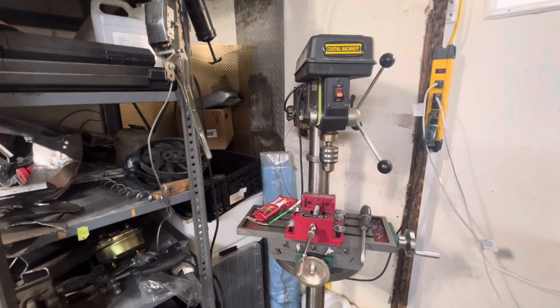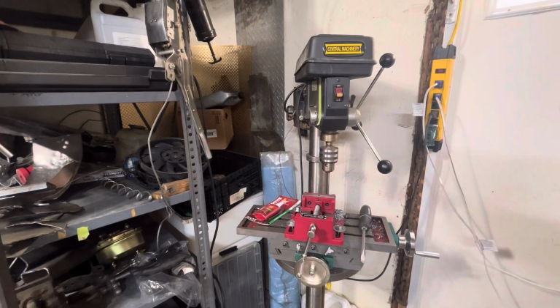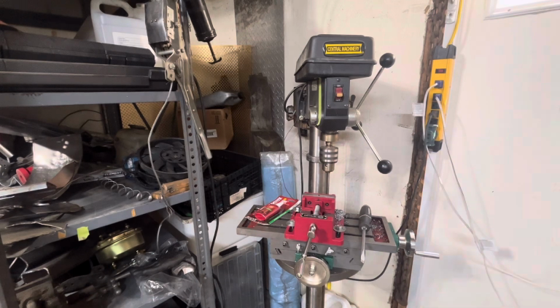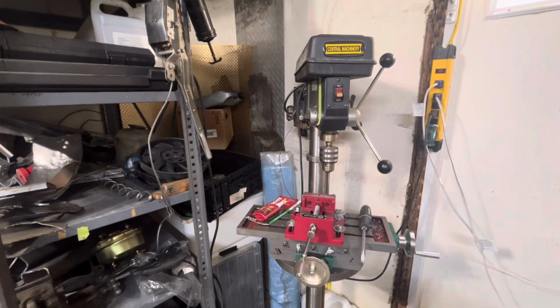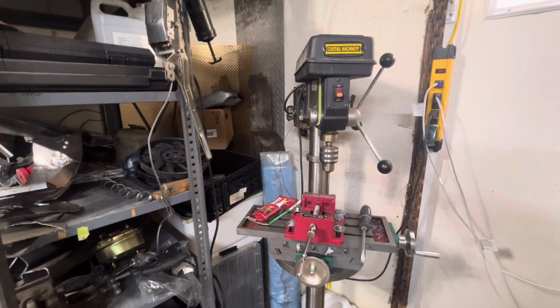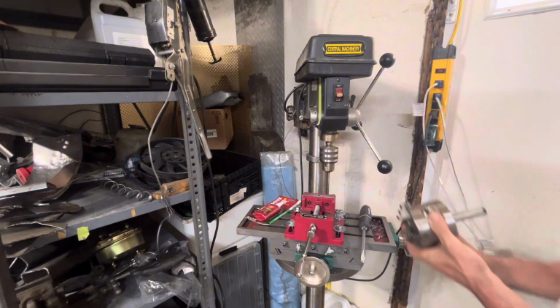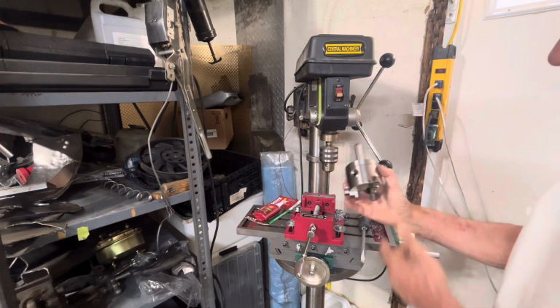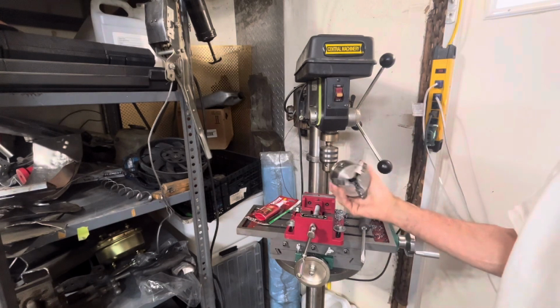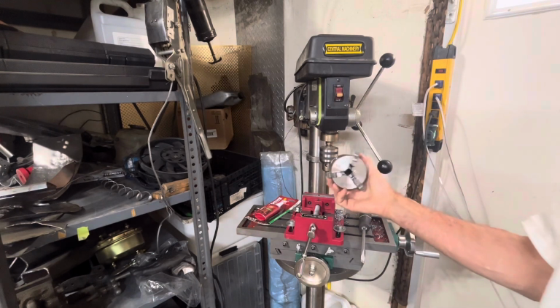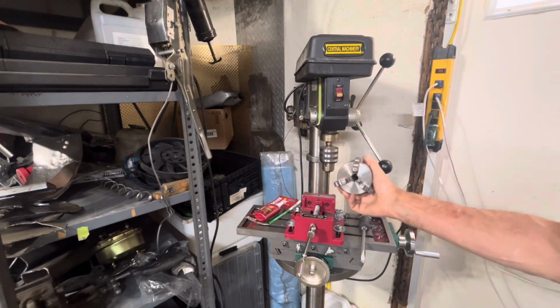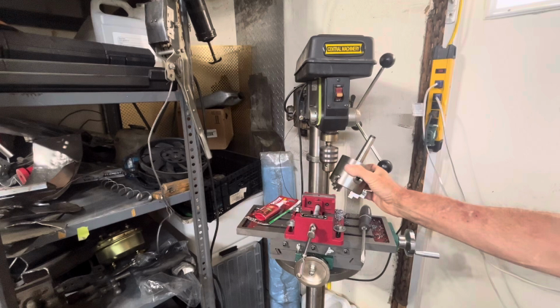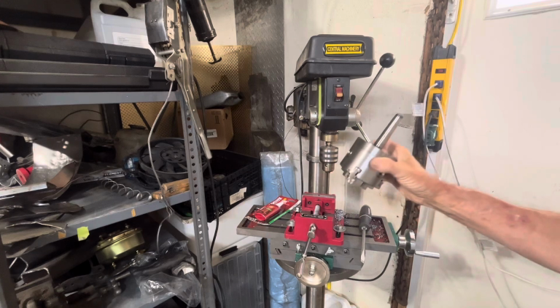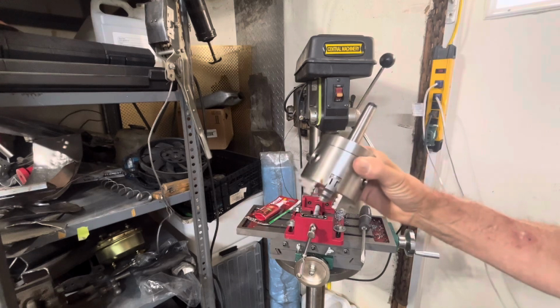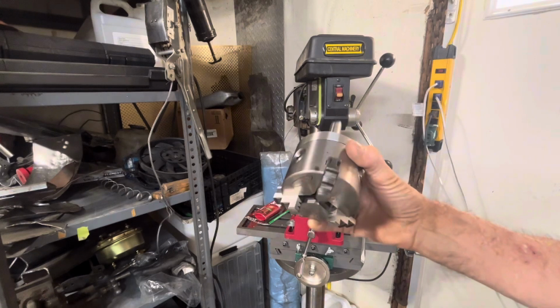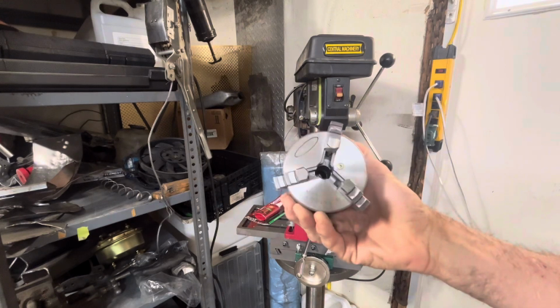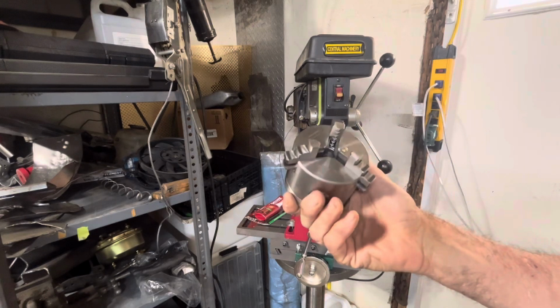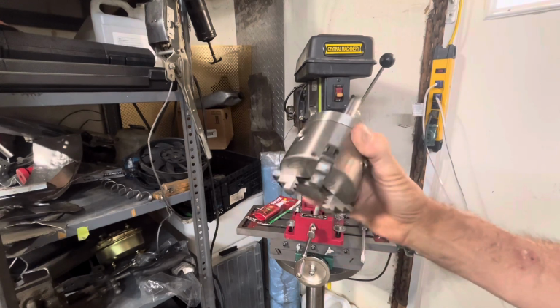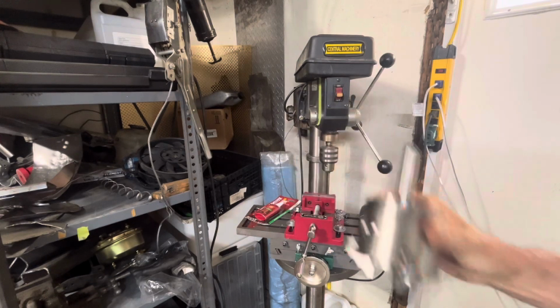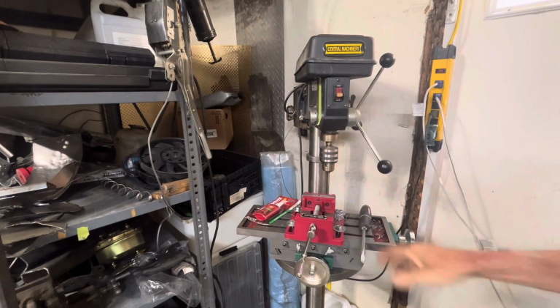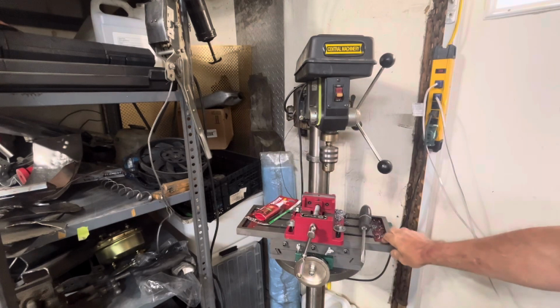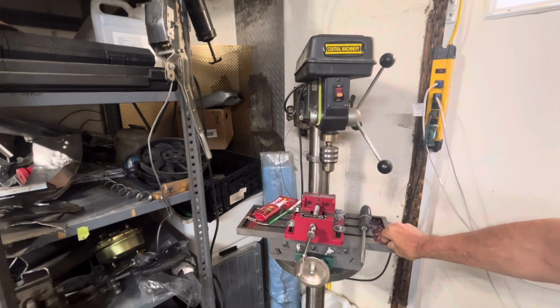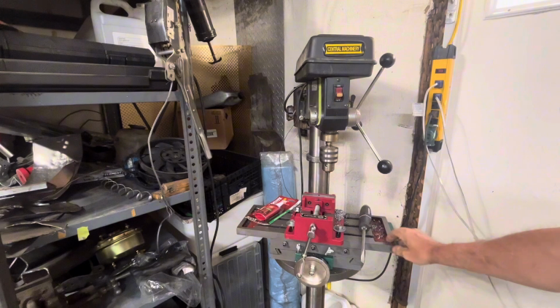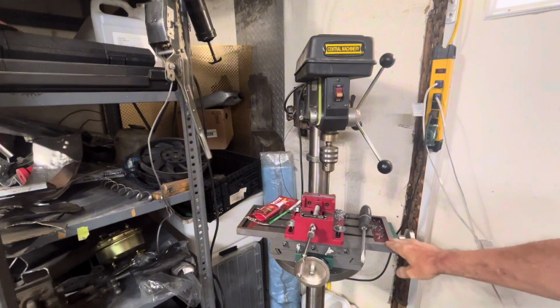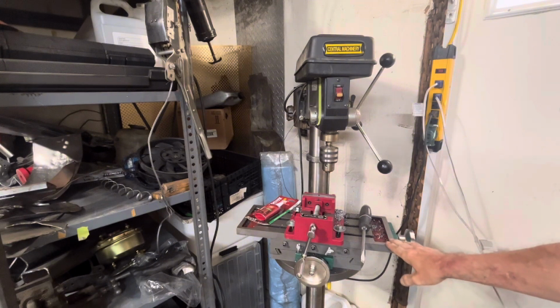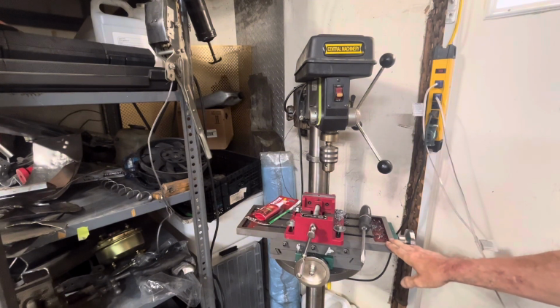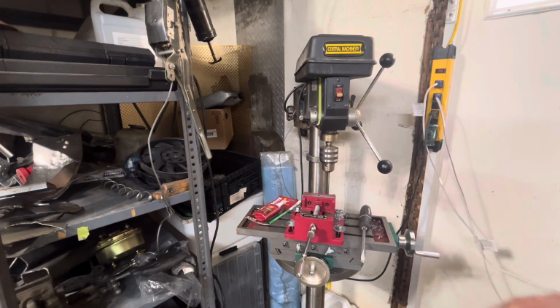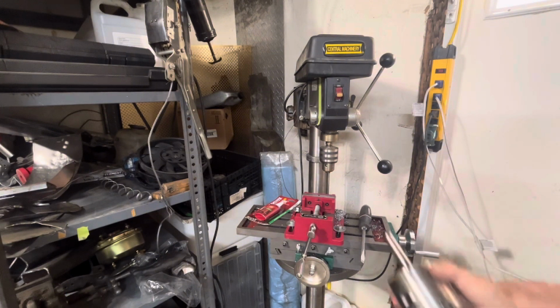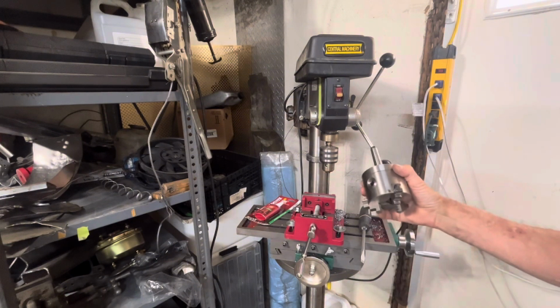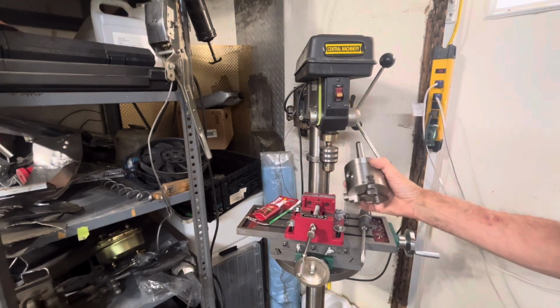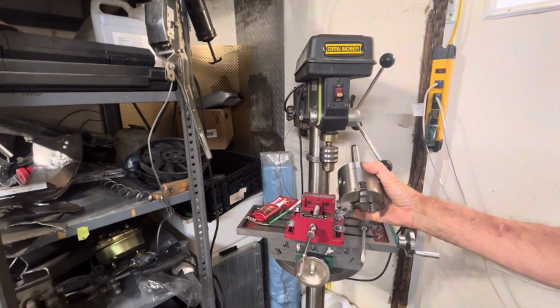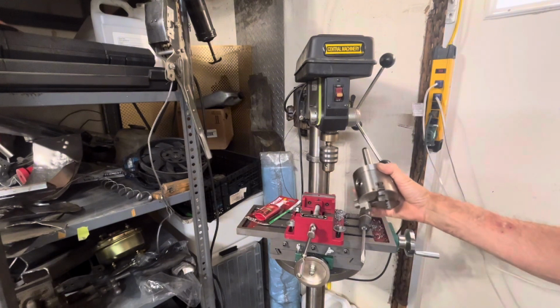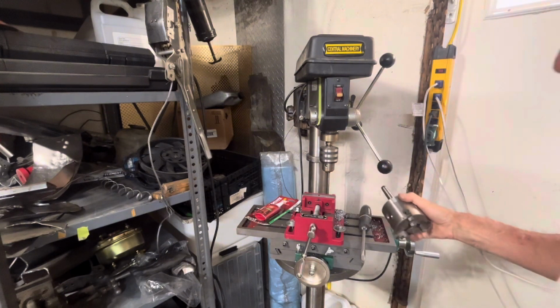All right, so this is a standard drill press. This is one of those three jaw chucks I've gotten in my other video. I've got an XY table that I got for super cheap on eBay. So here I'm gonna show you guys how to switch it out.